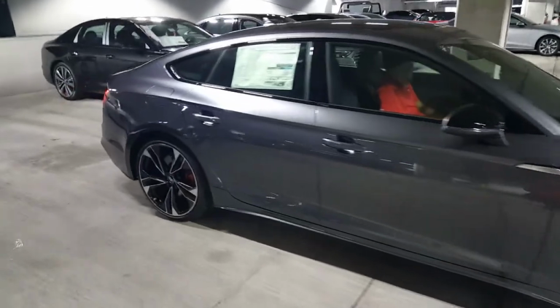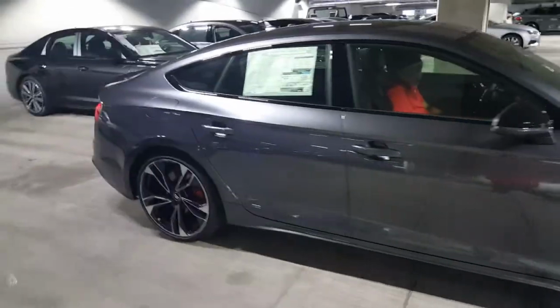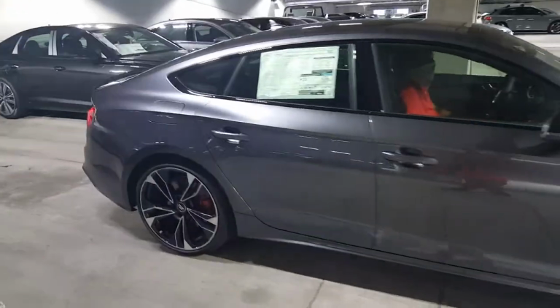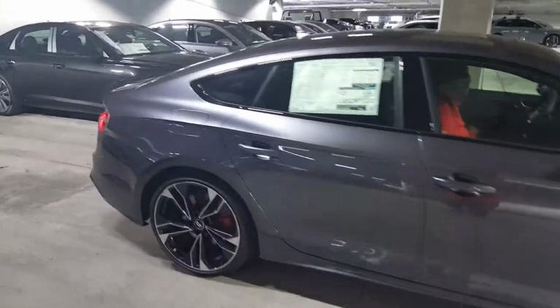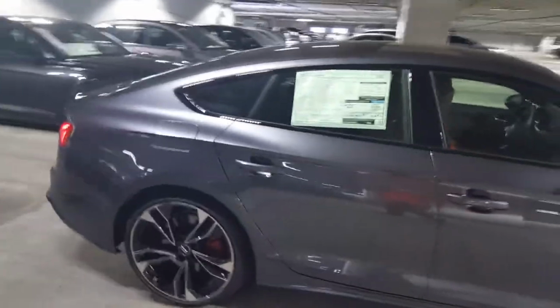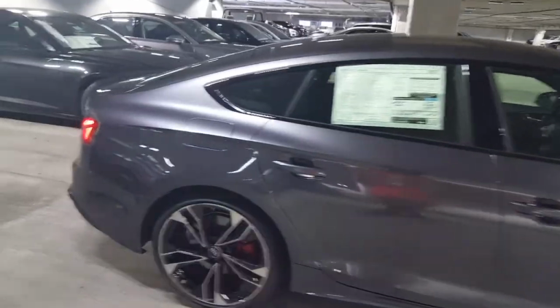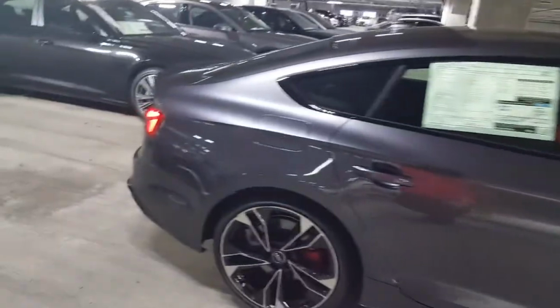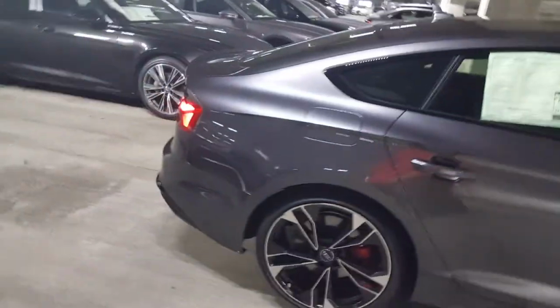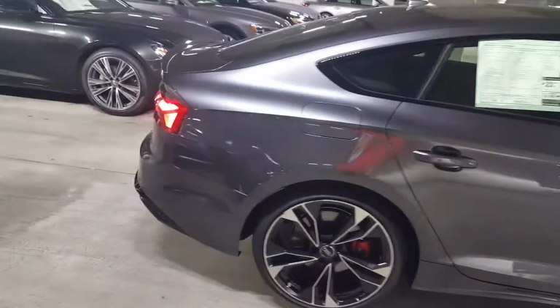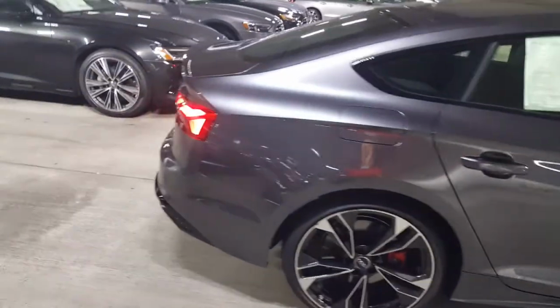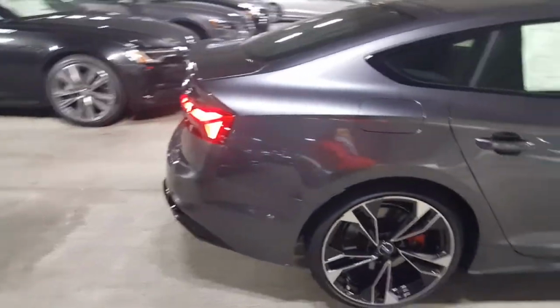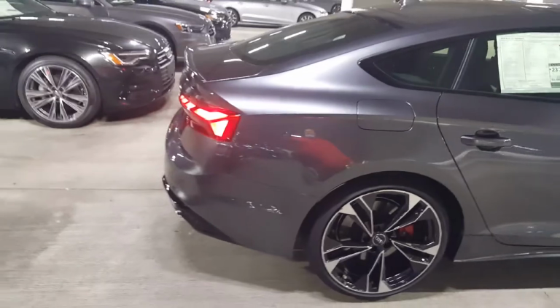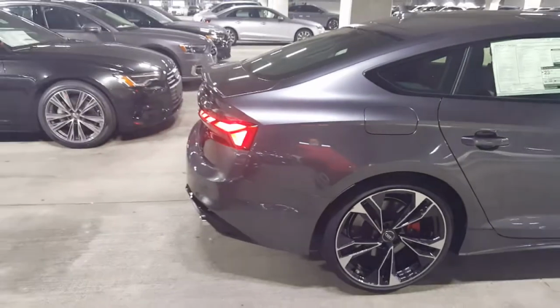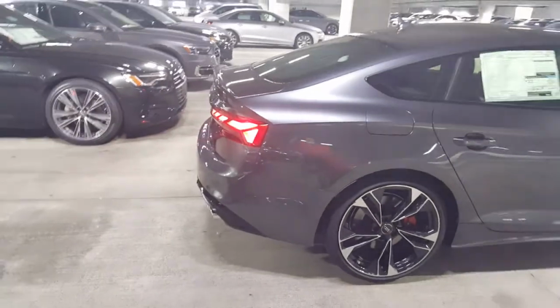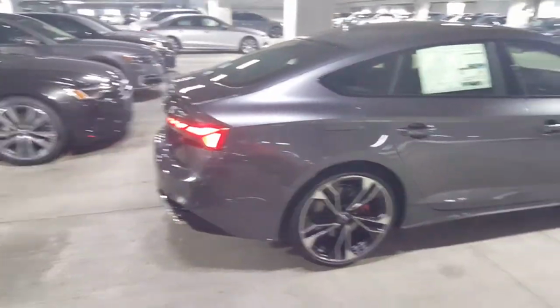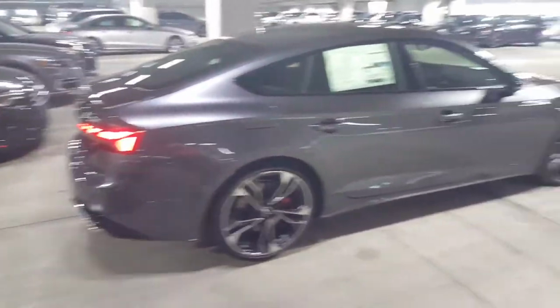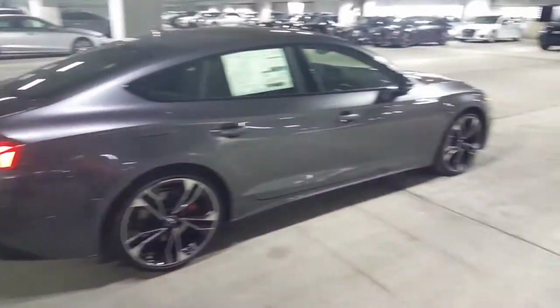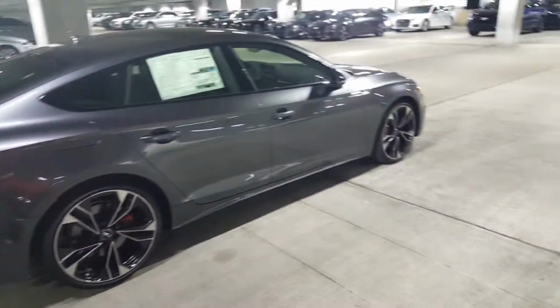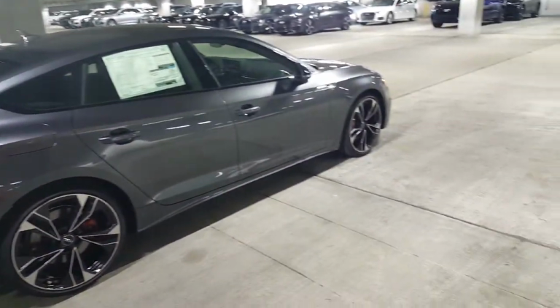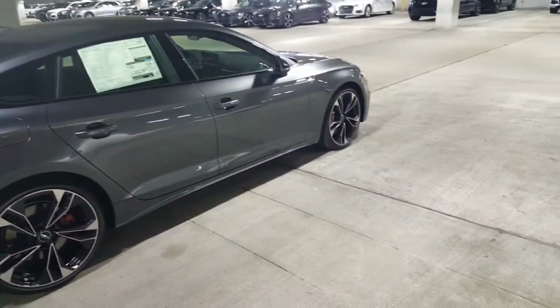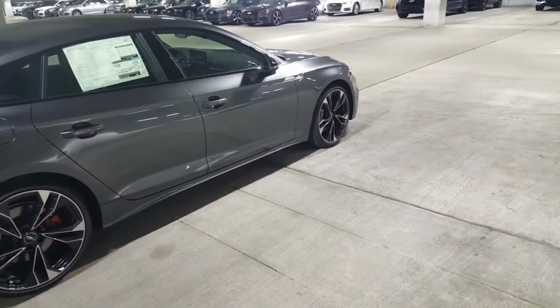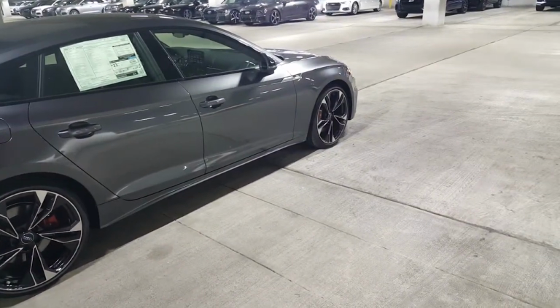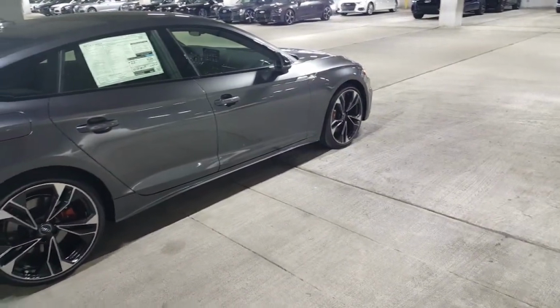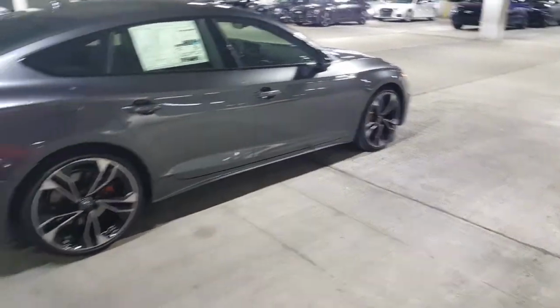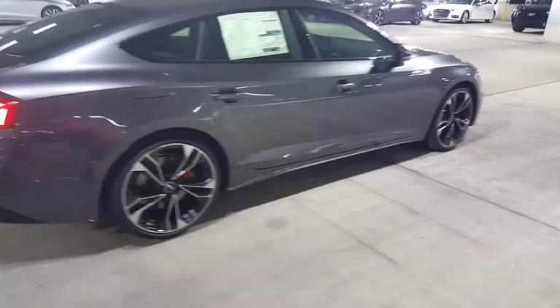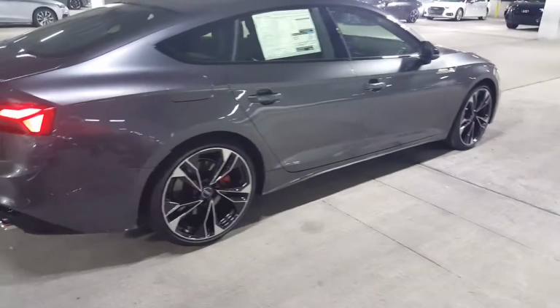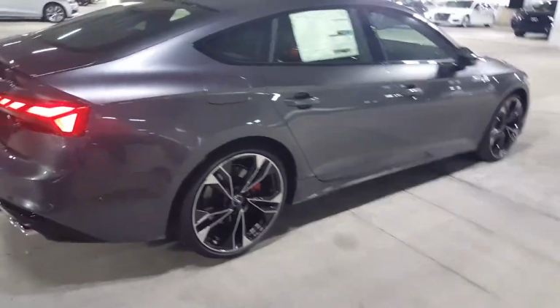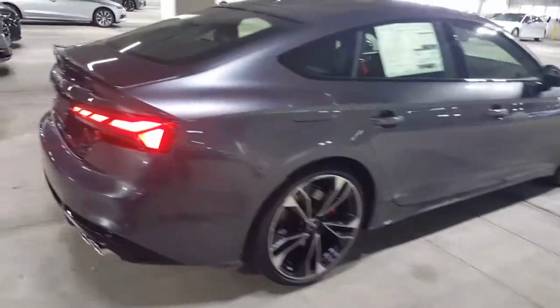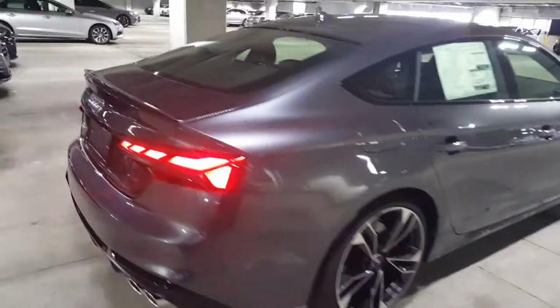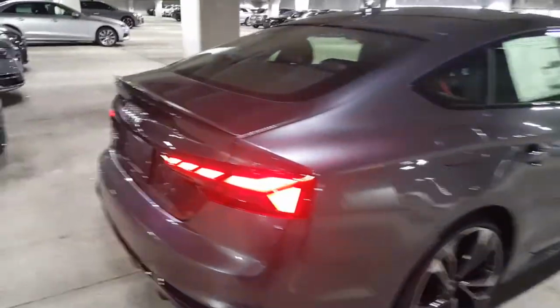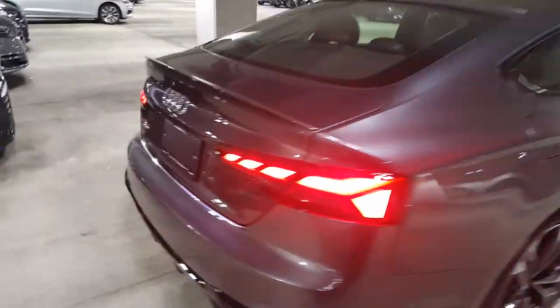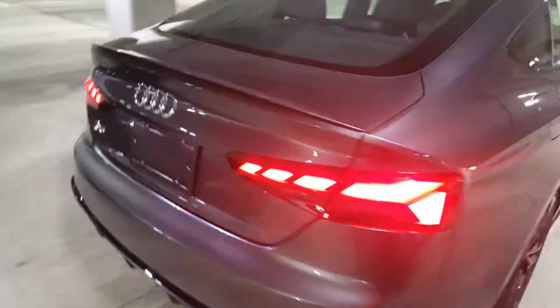The V6 makes 350 horsepower and roughly about the same amount of torque. It's connected to a Zeva HB gearbox. It's also got the sport exhaust system.